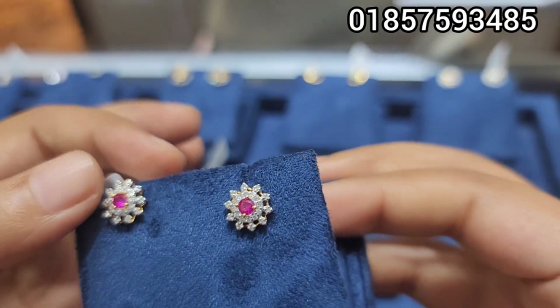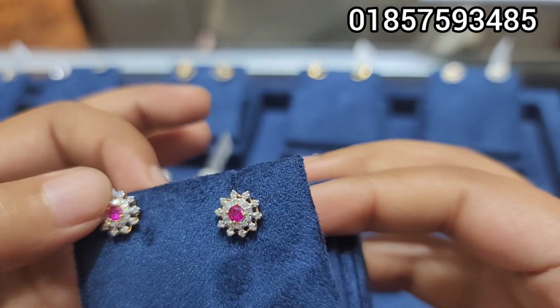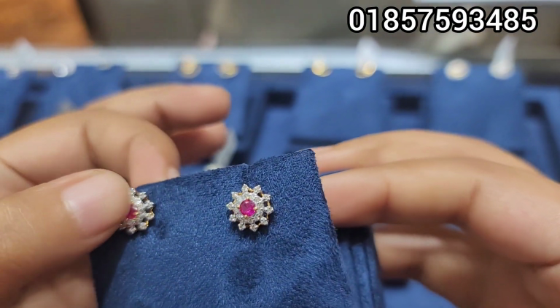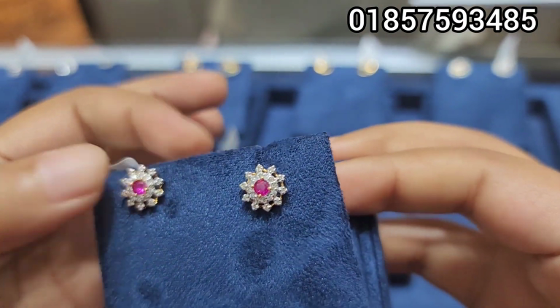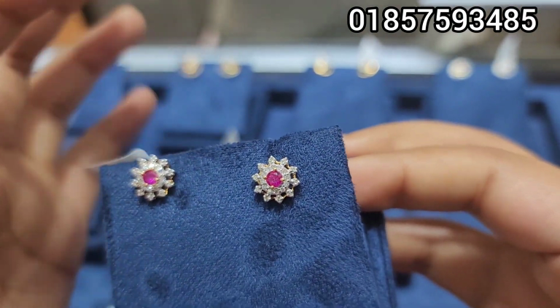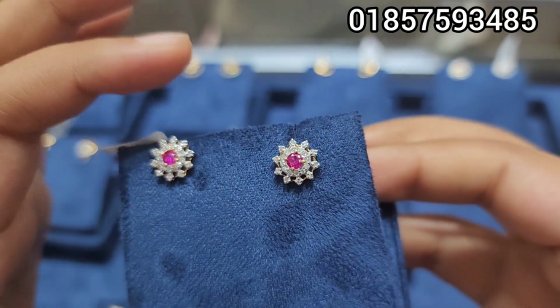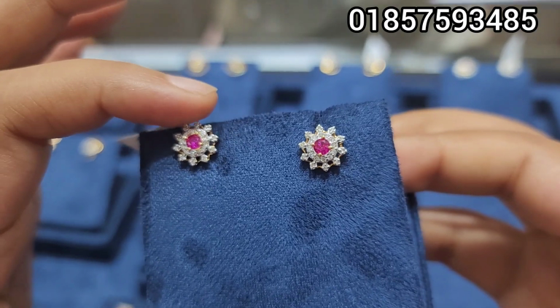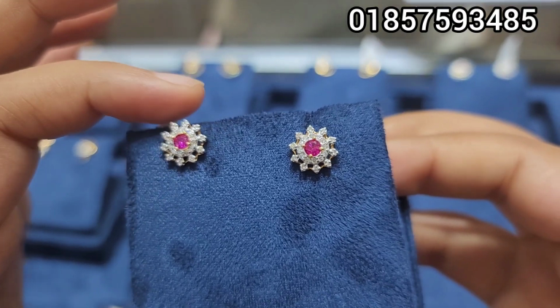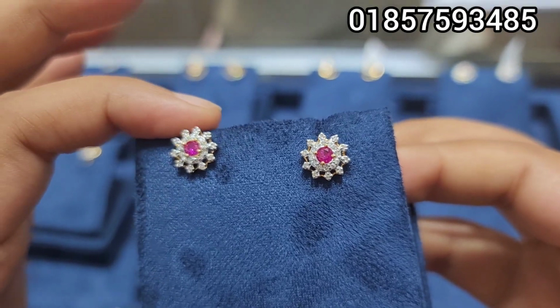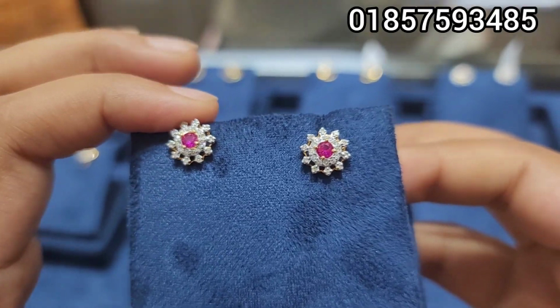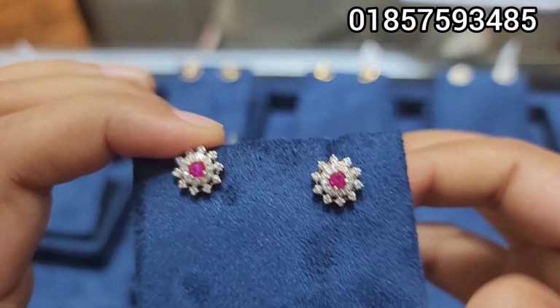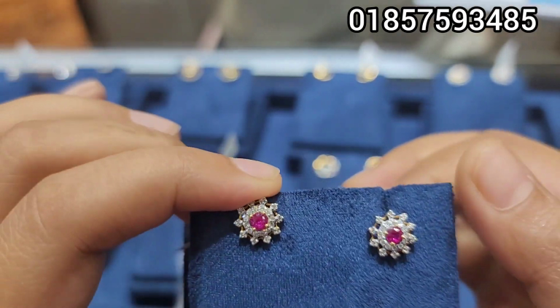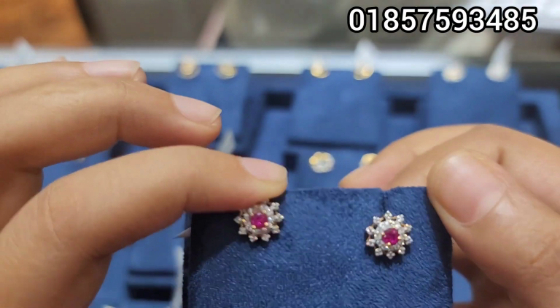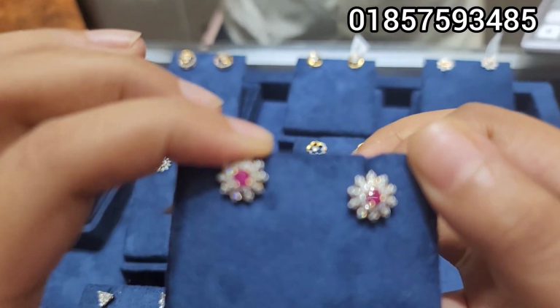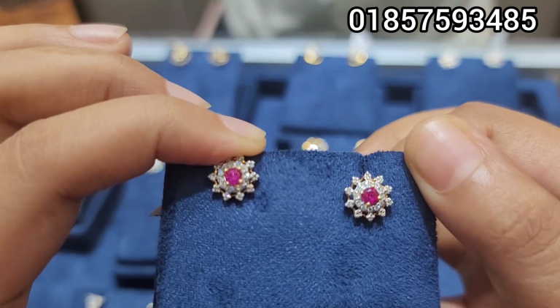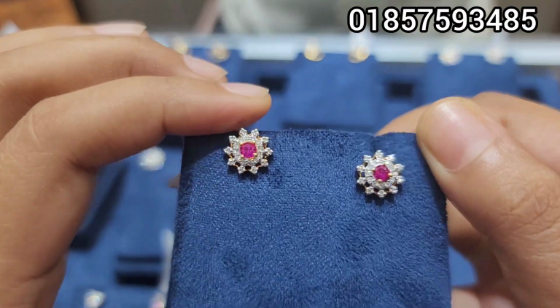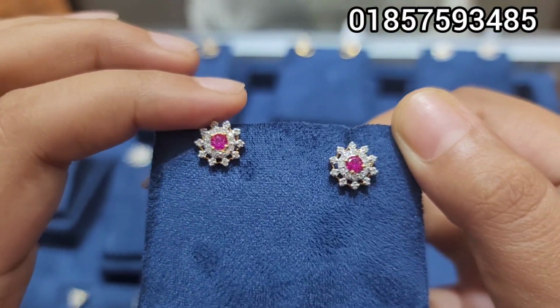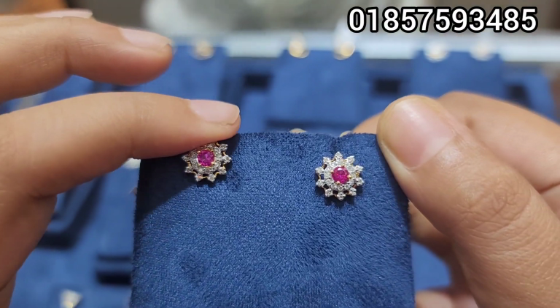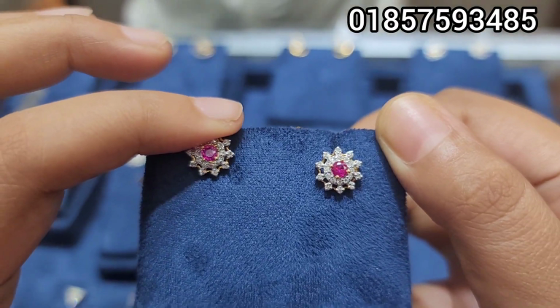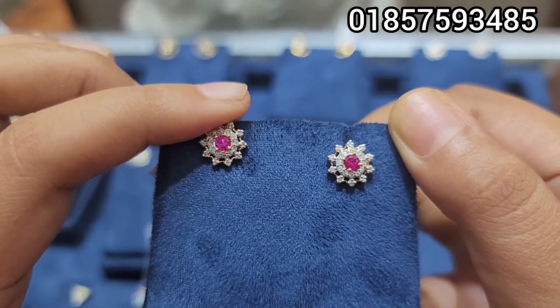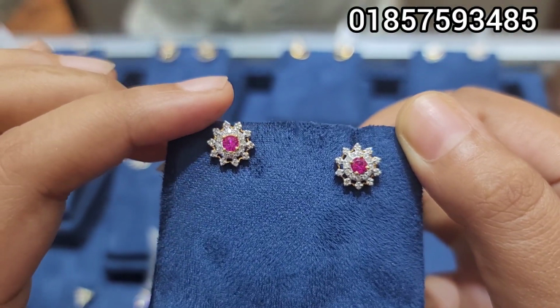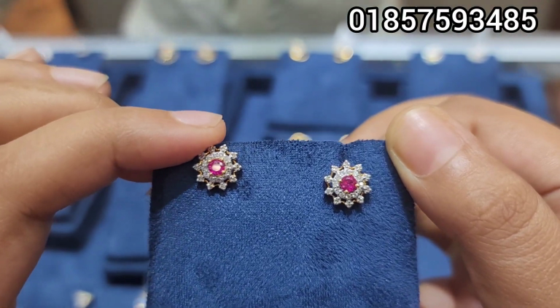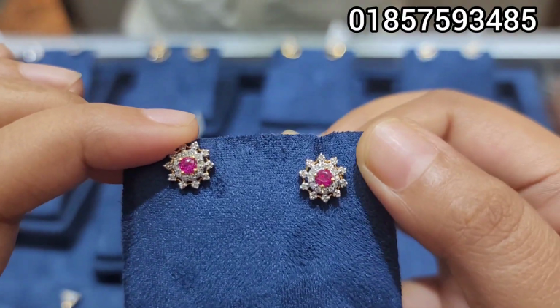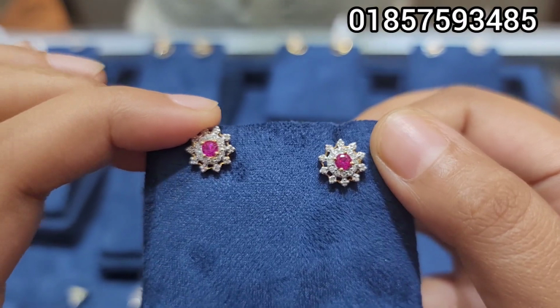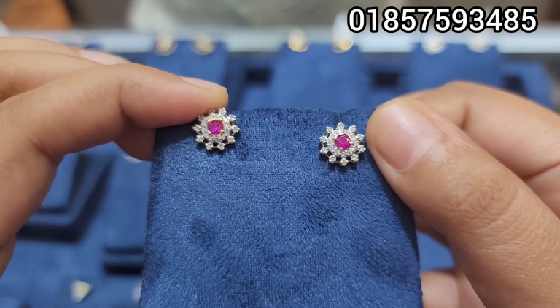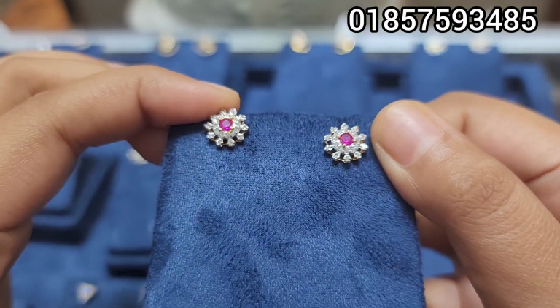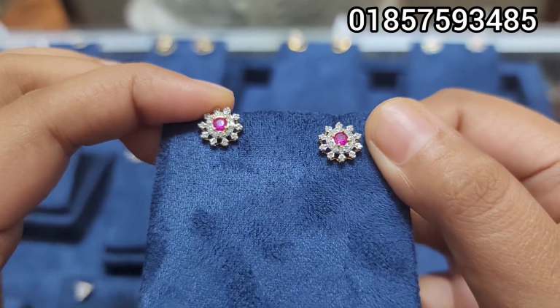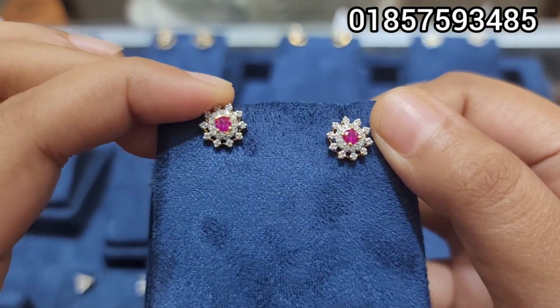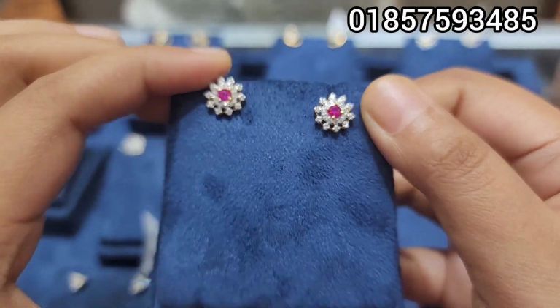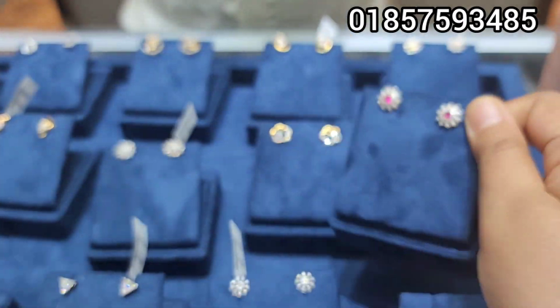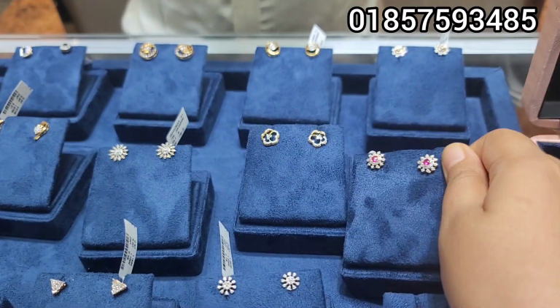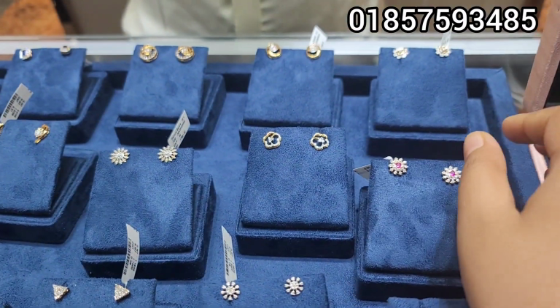If you have a preference for a nice color, you can see the diamond and get a ring. The price for this is $5,500.